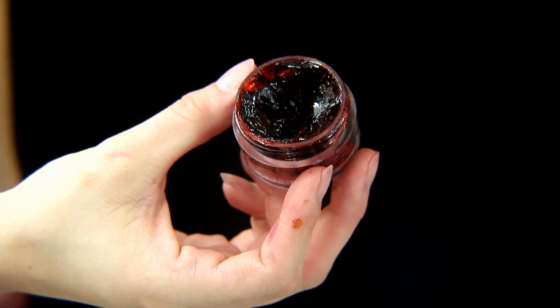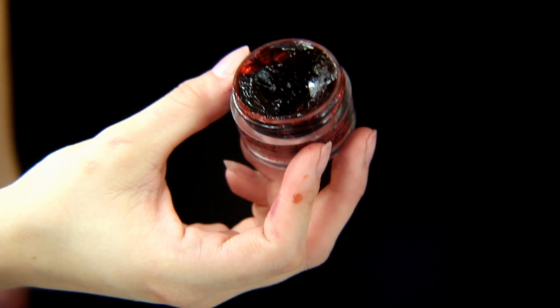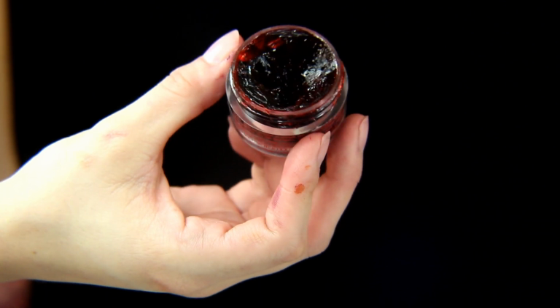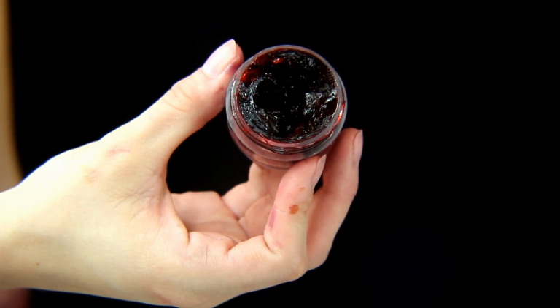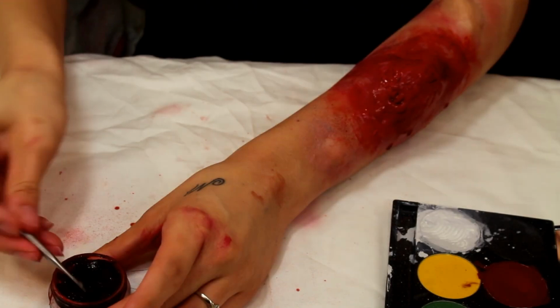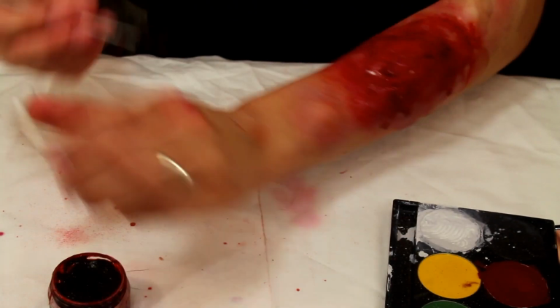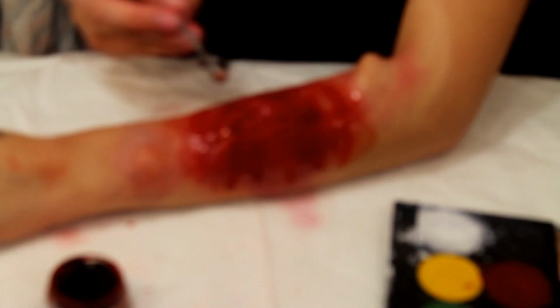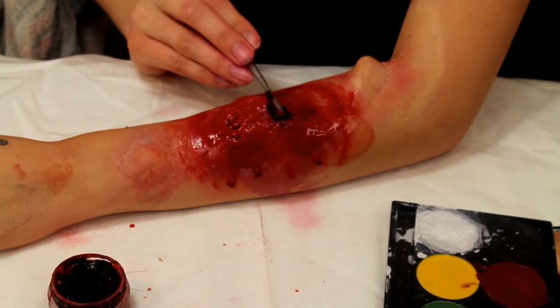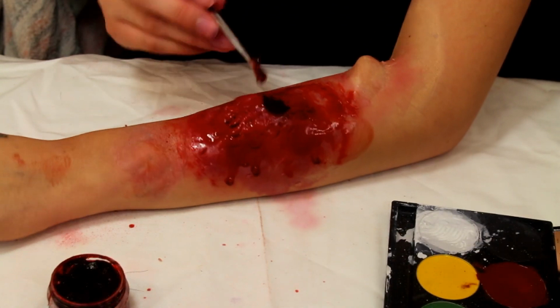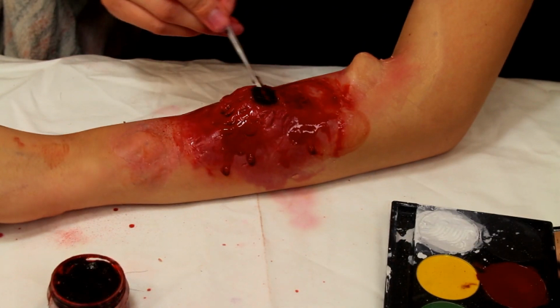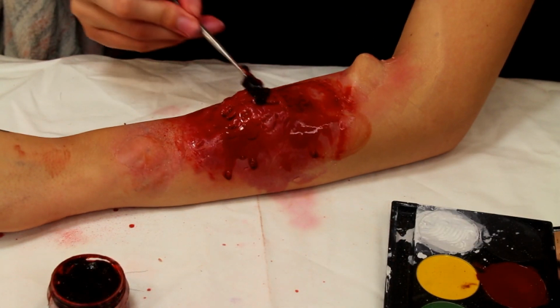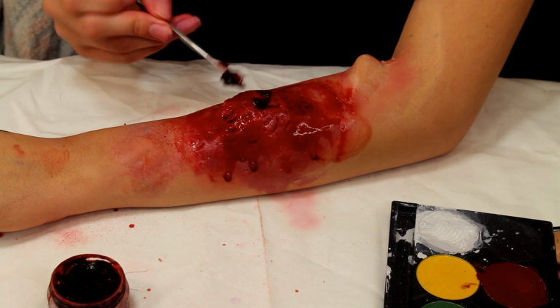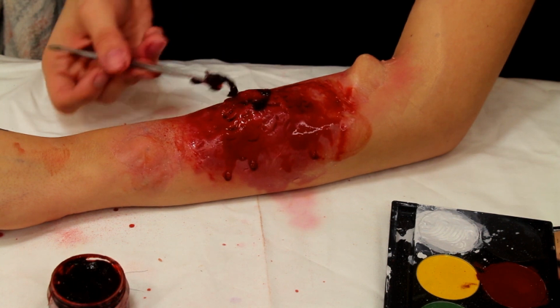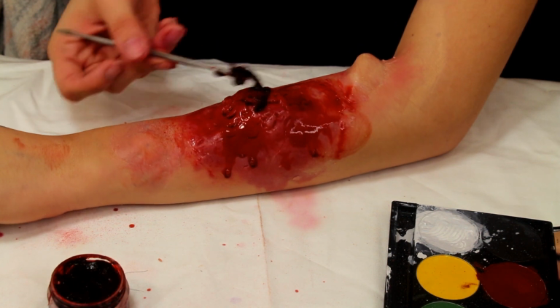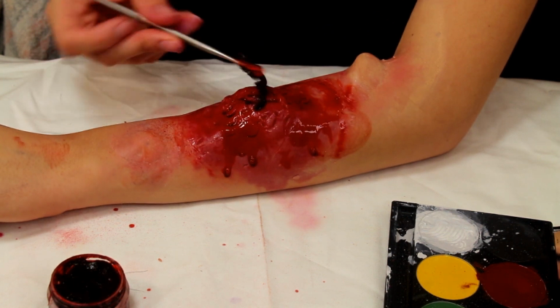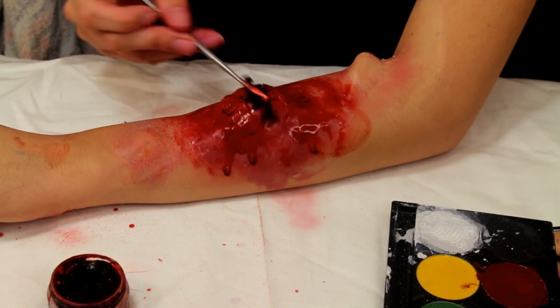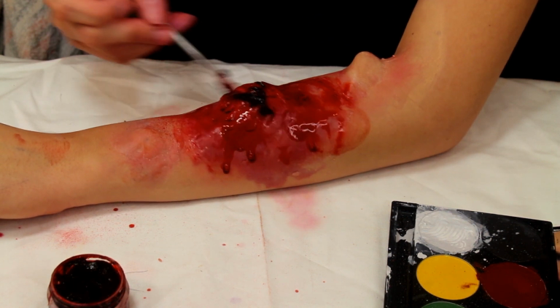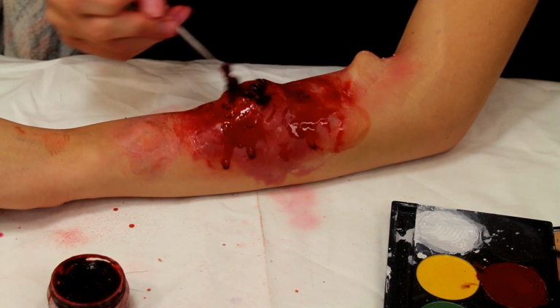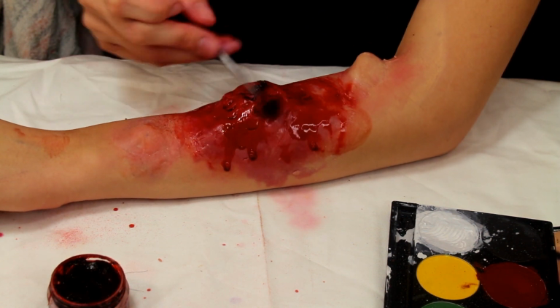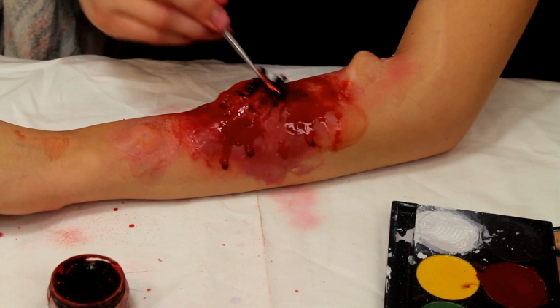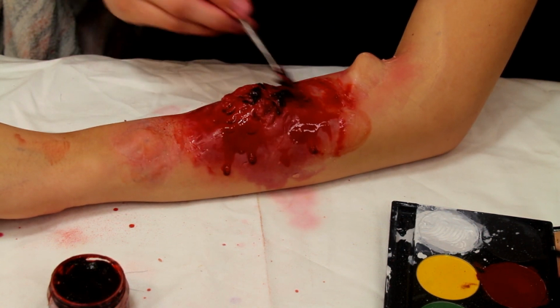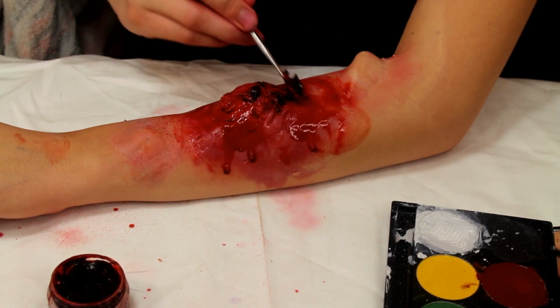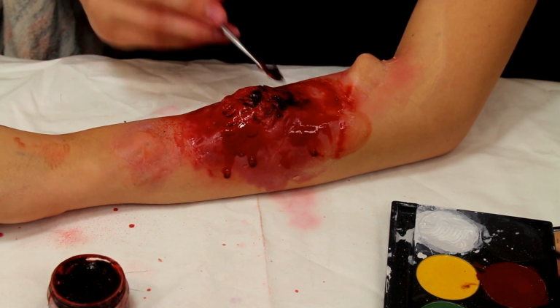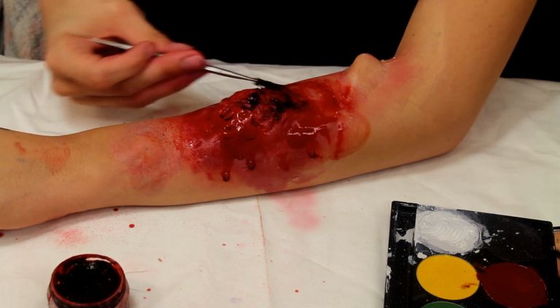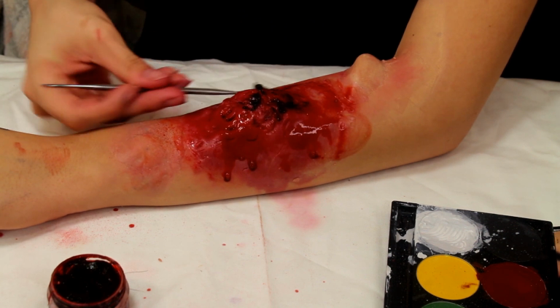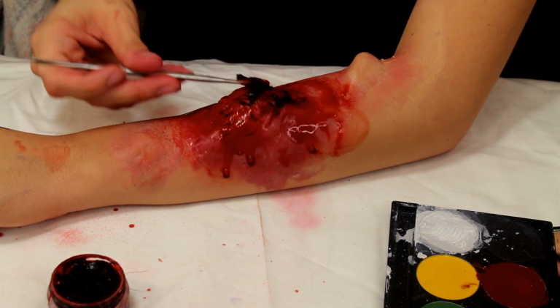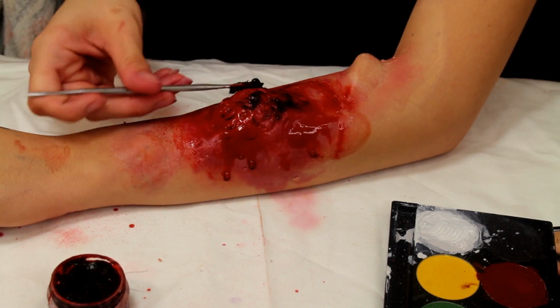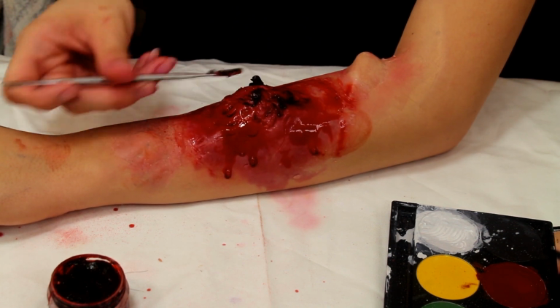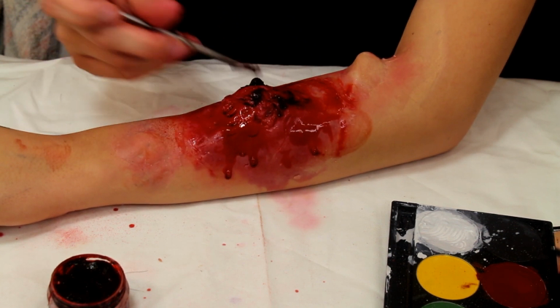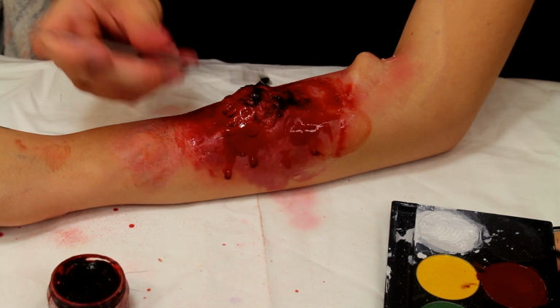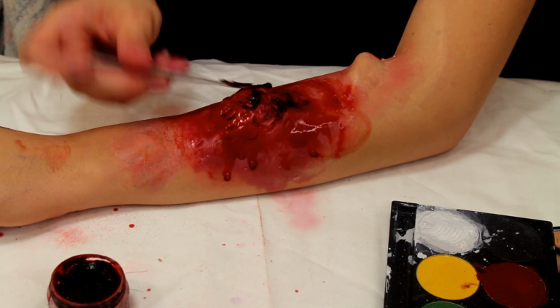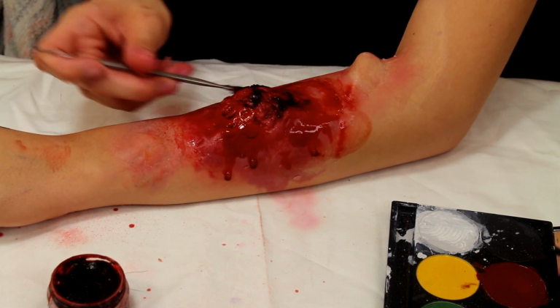Next, using the Ben Nye scab blood, we're going to be putting some on with a palette knife, going on pretty thick and trying to mainly put it on the areas that have the crevices, so that it will sink into those and make it look like it's actually coming out.